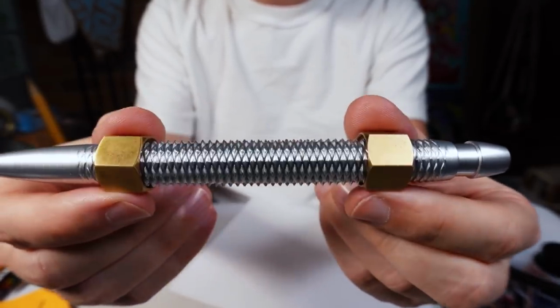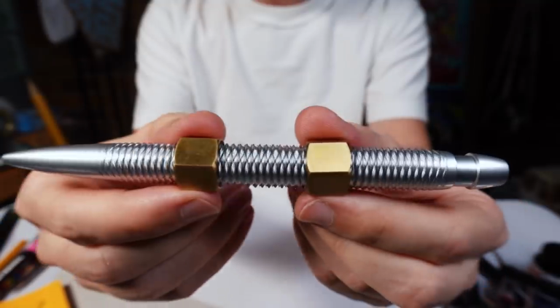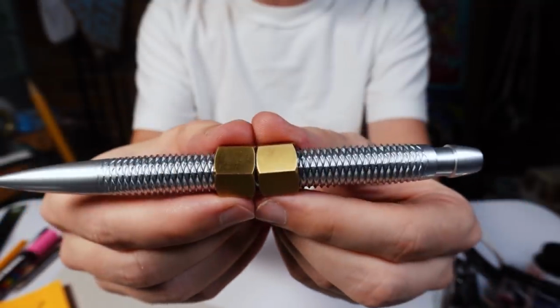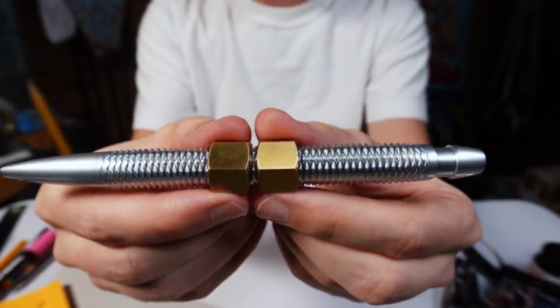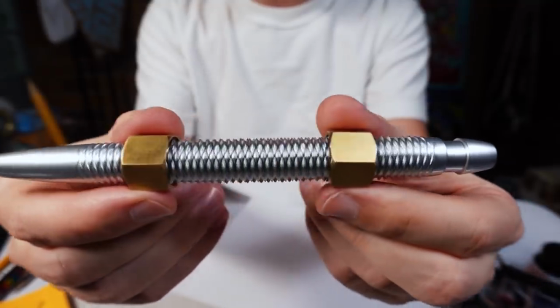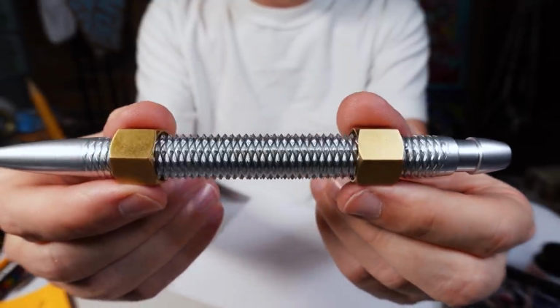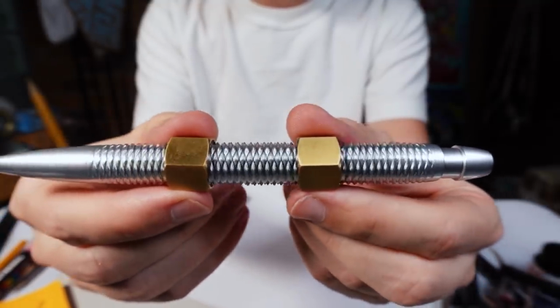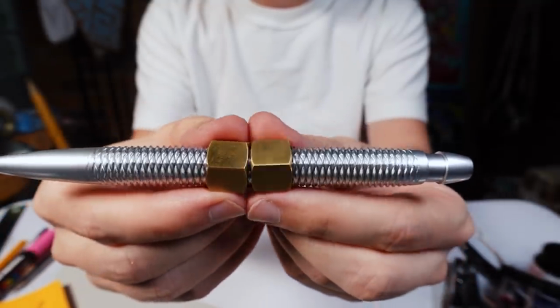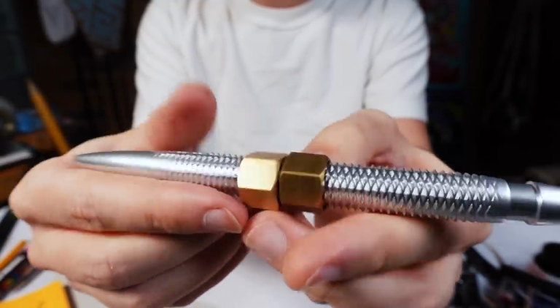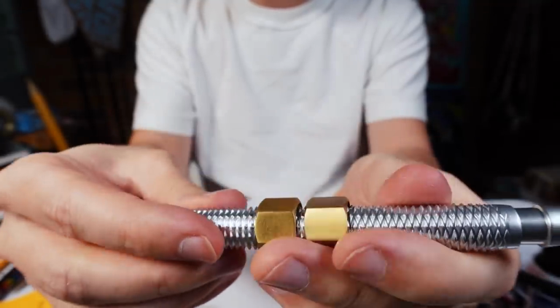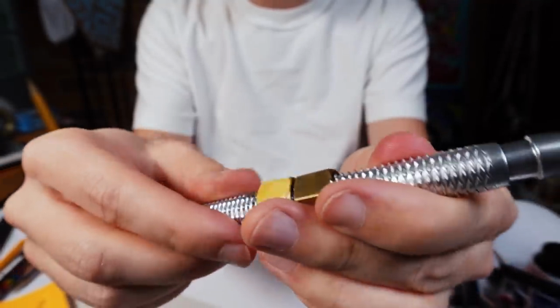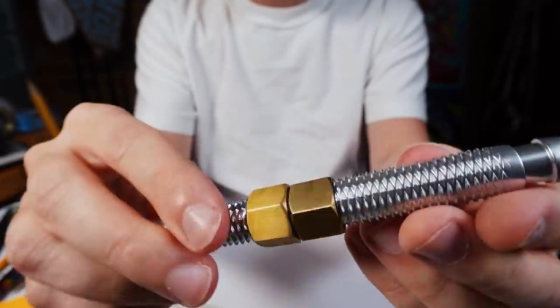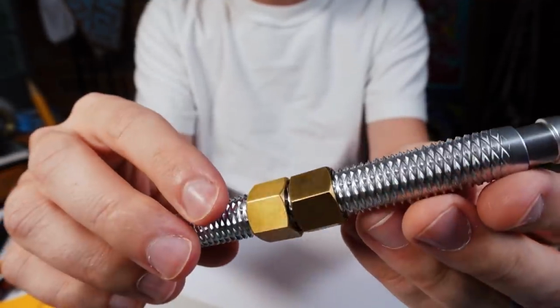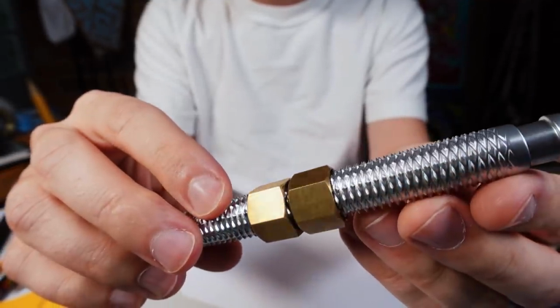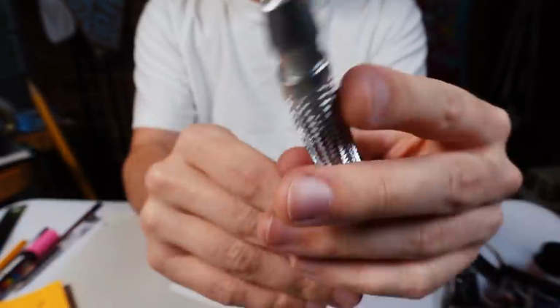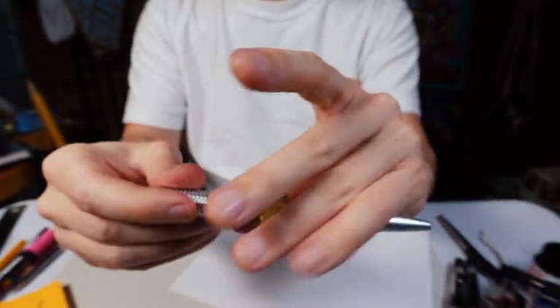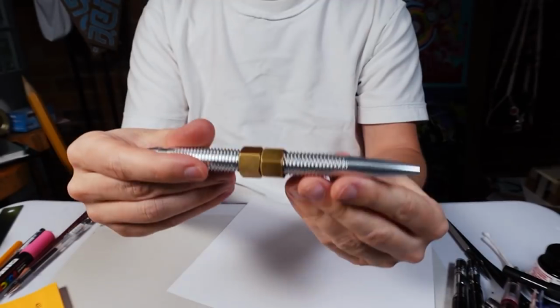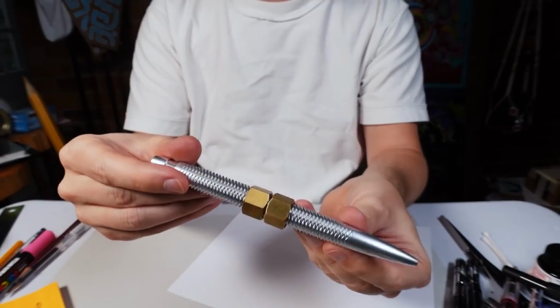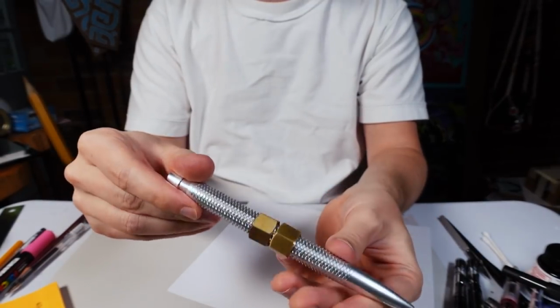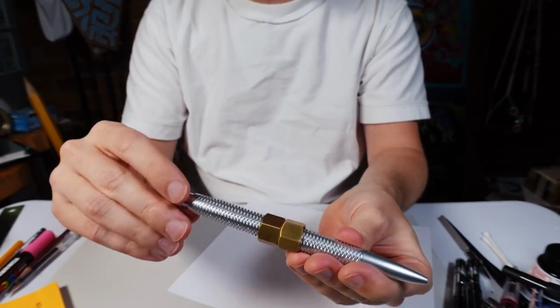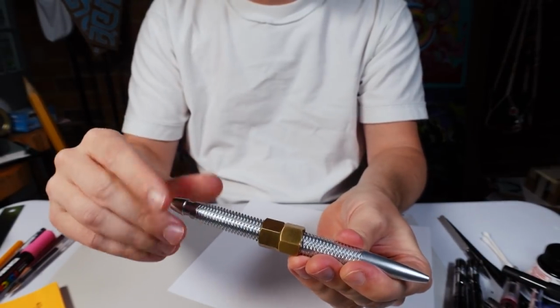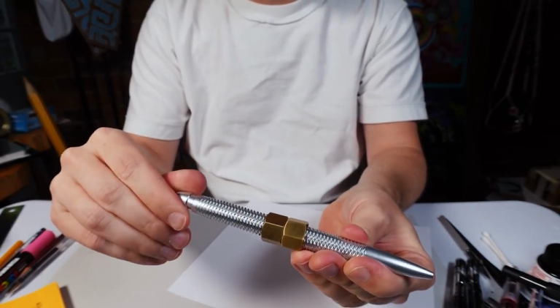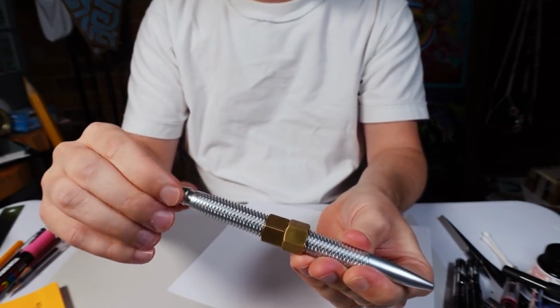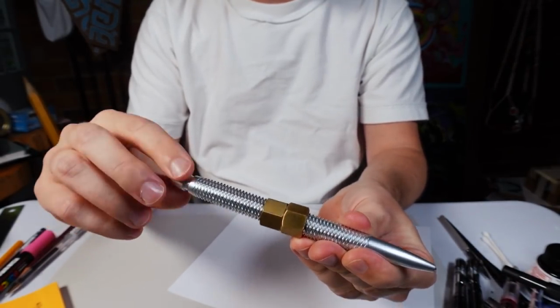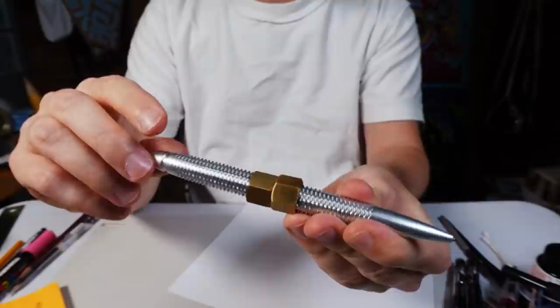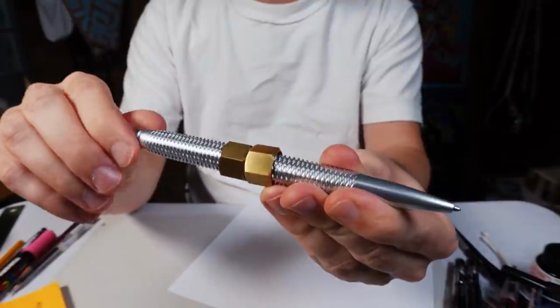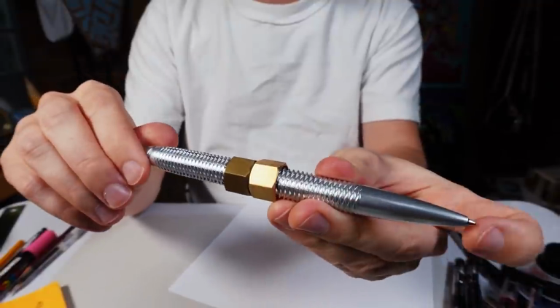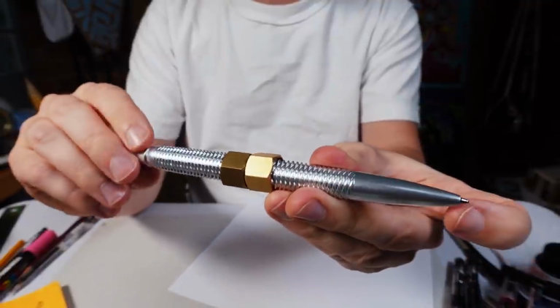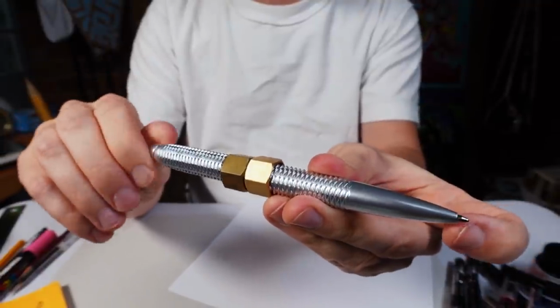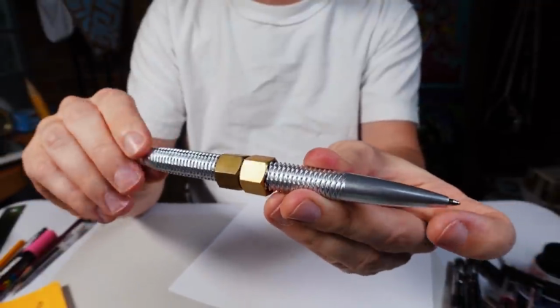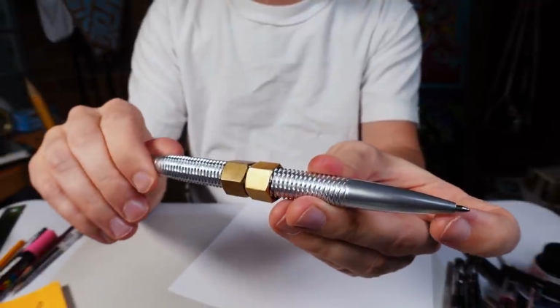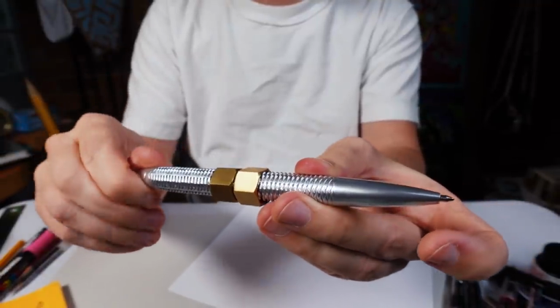I don't know if it's as satisfying for all of you, but here in person it's wonderful. Of course, you can also use this pen as a pen. If you twist this part in, the ballpoint tip comes poking out the end.